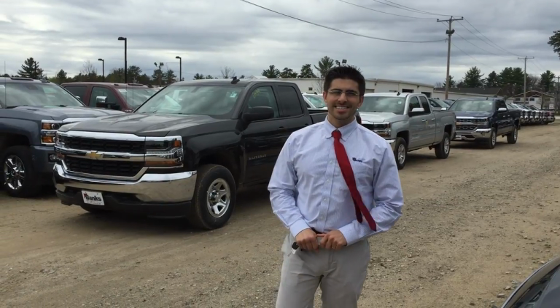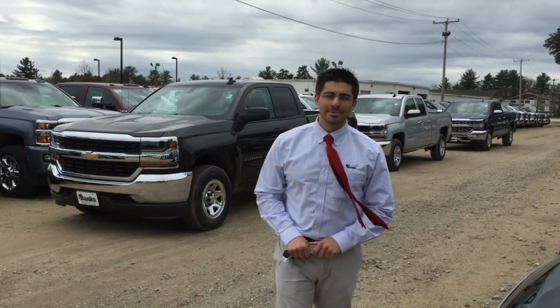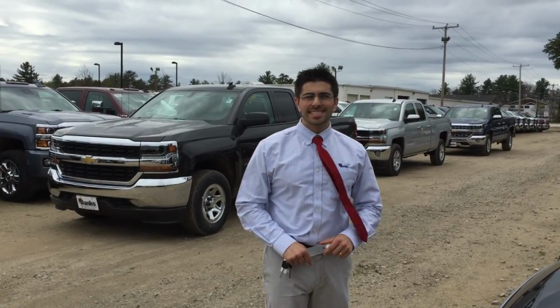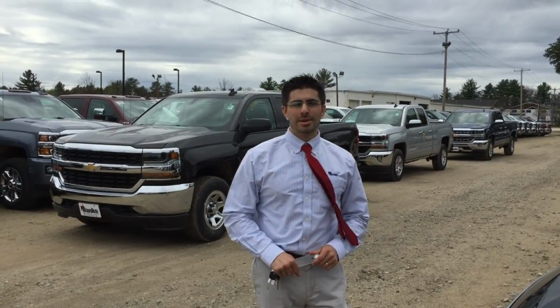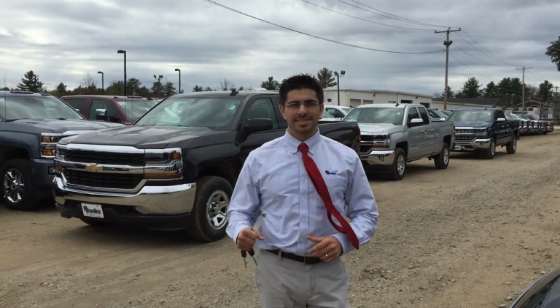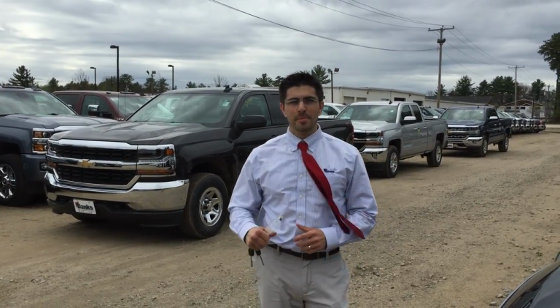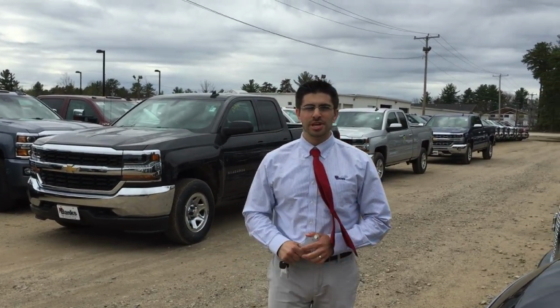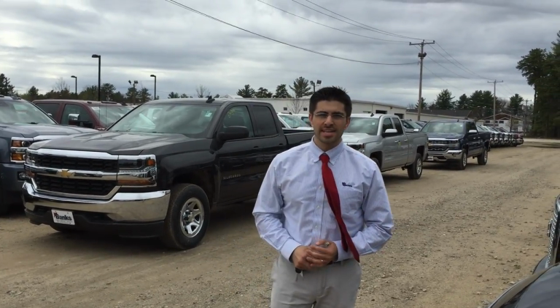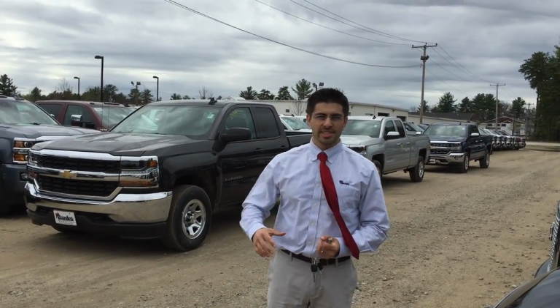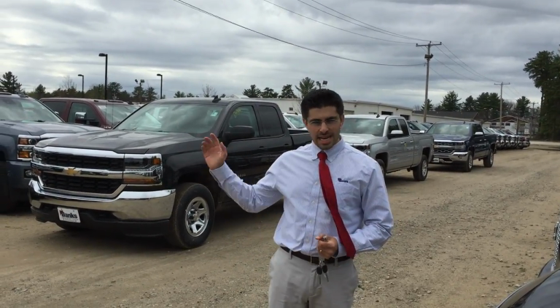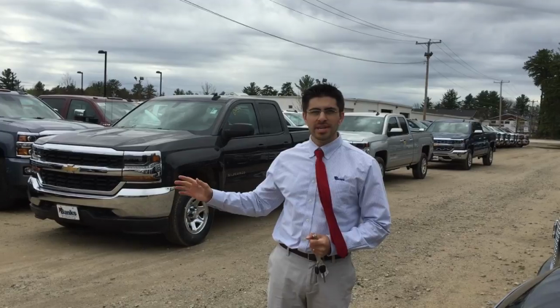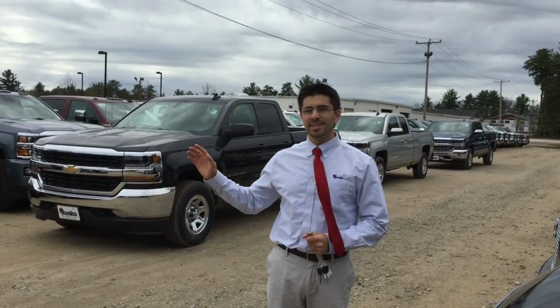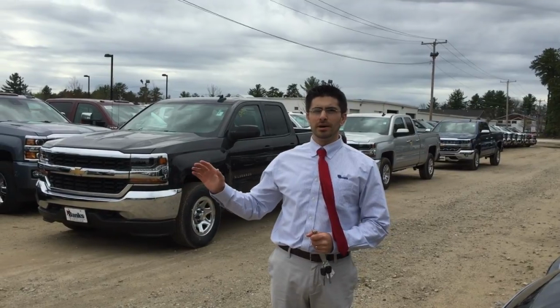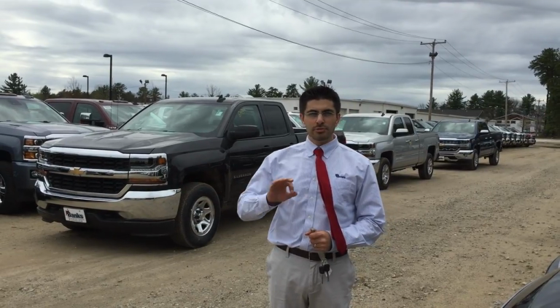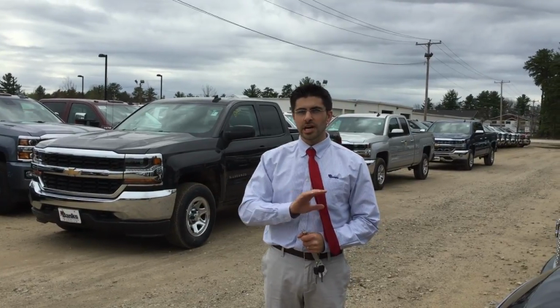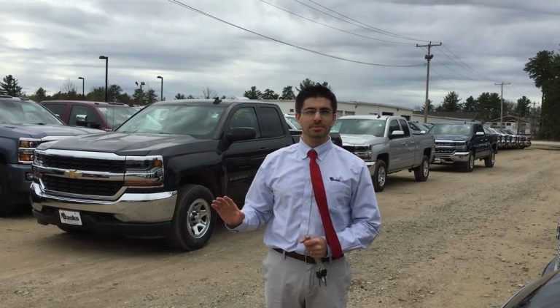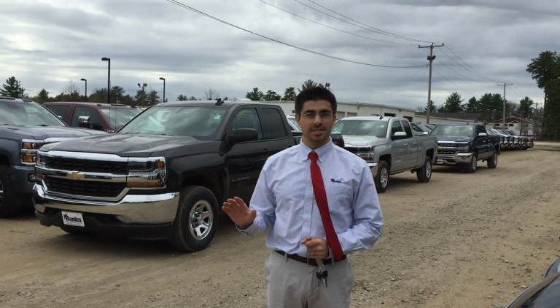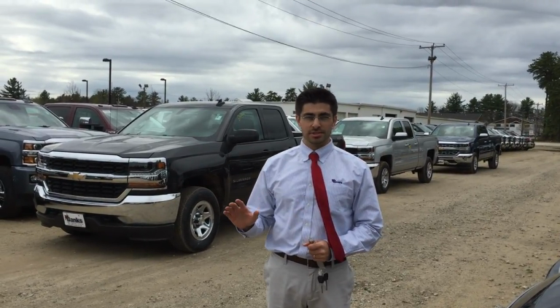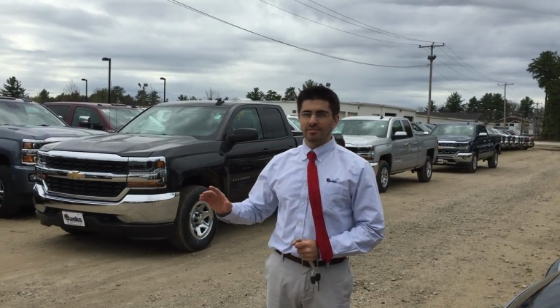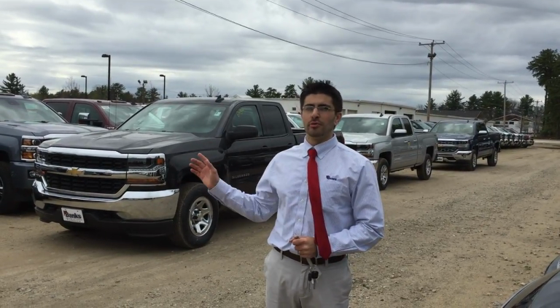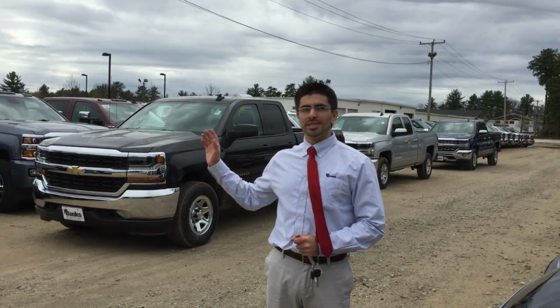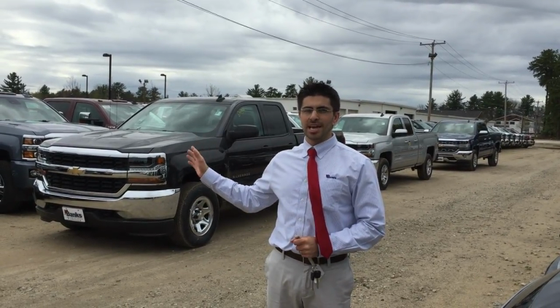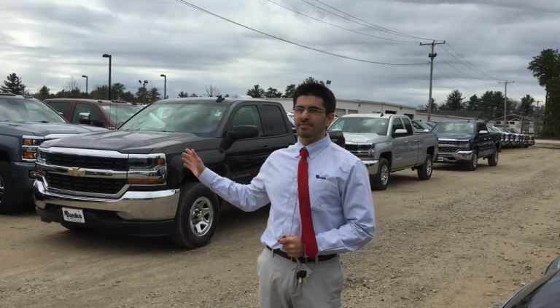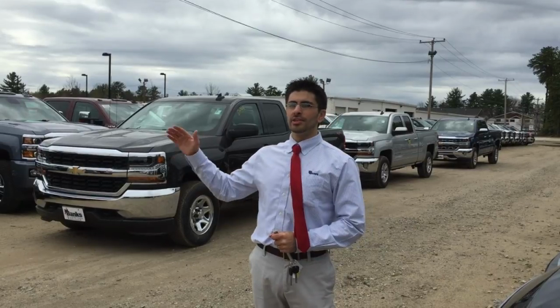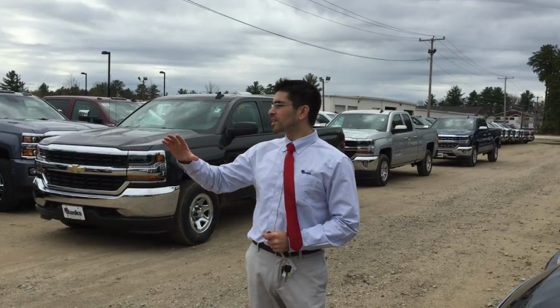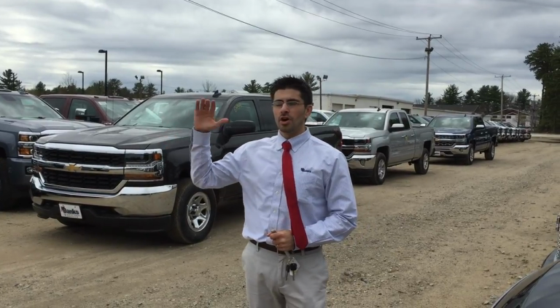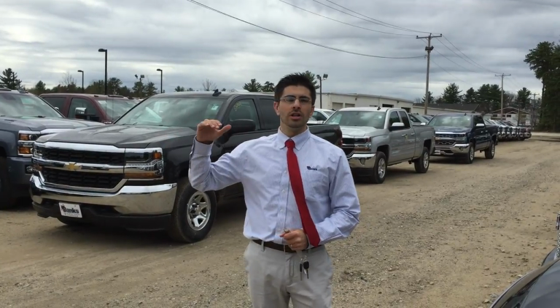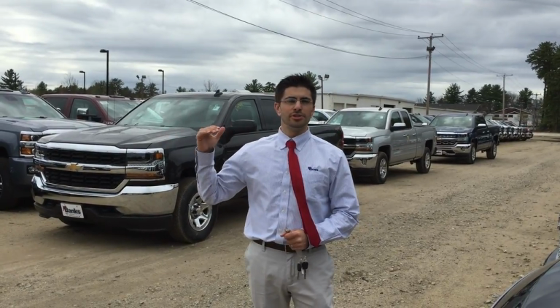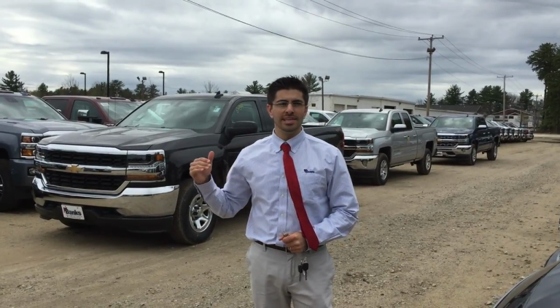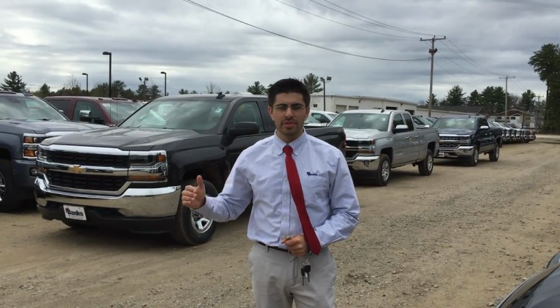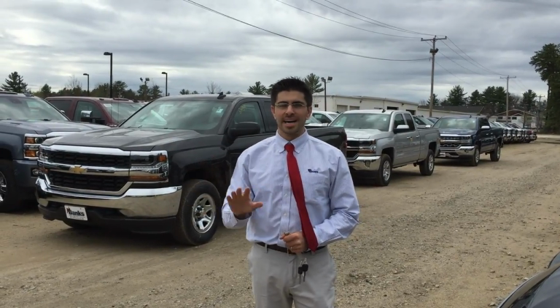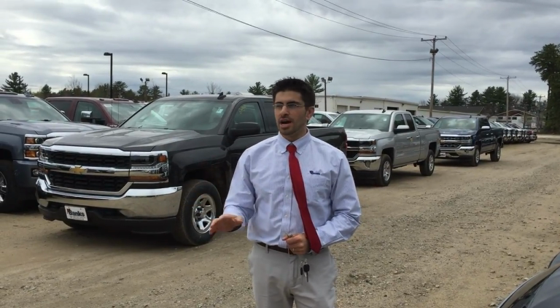How's it going? My name is Brad Solomon. I'm the customer care manager at Banks. I wanted to take a couple minutes and tell you about three really awesome lease deals that we have going on right now on double cab Chevys. The cool thing is they're all under $280 a month, sign and drive.